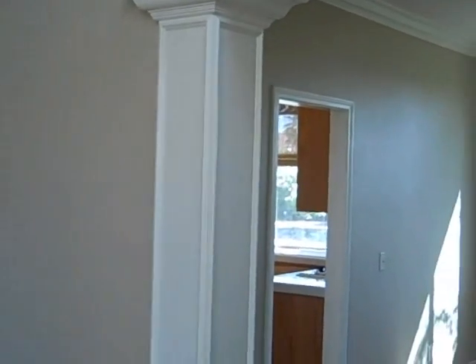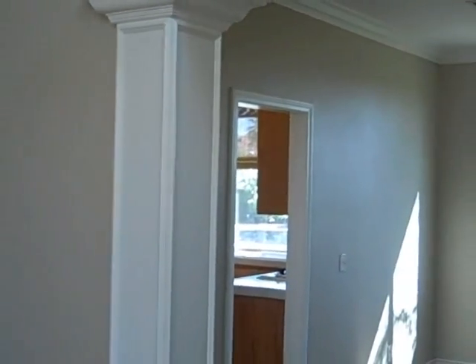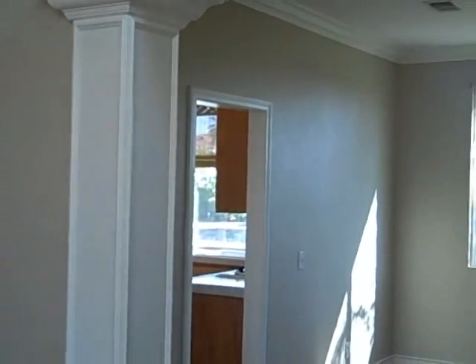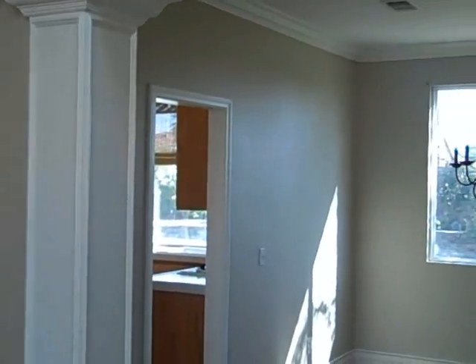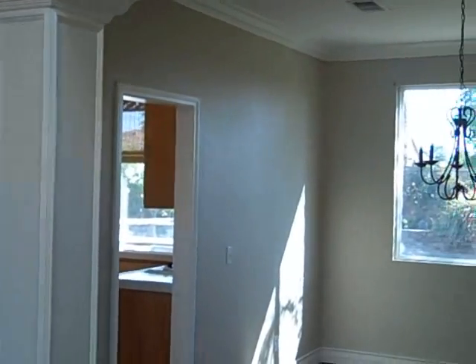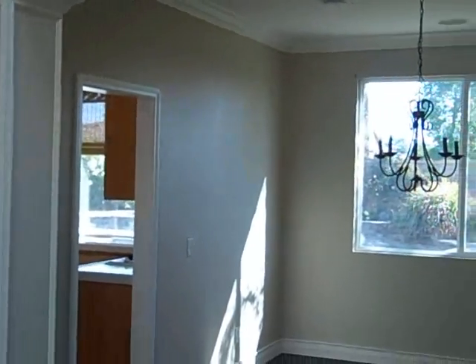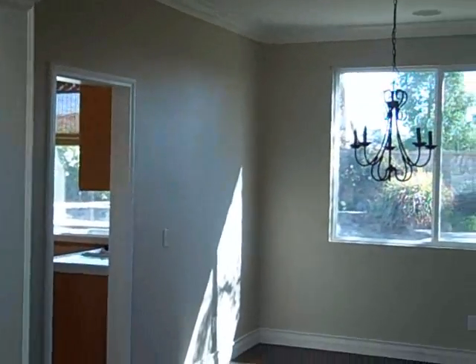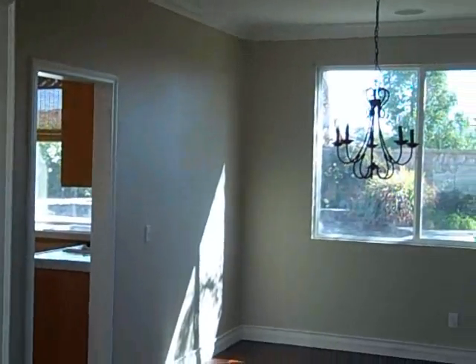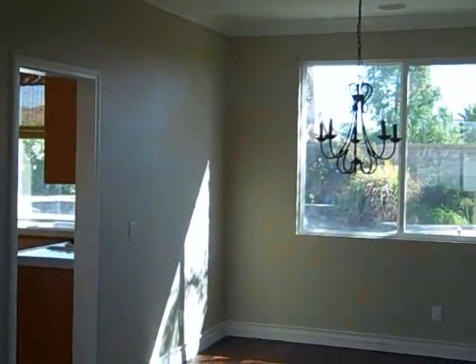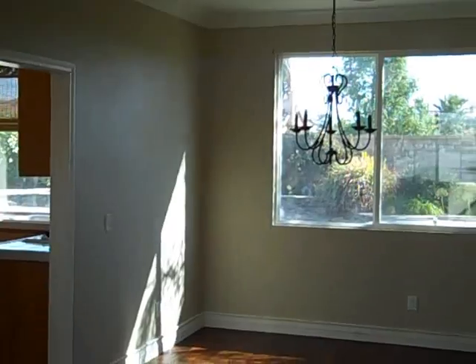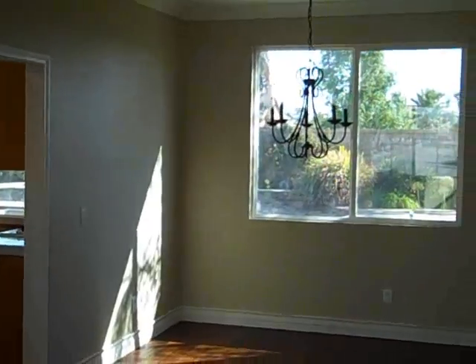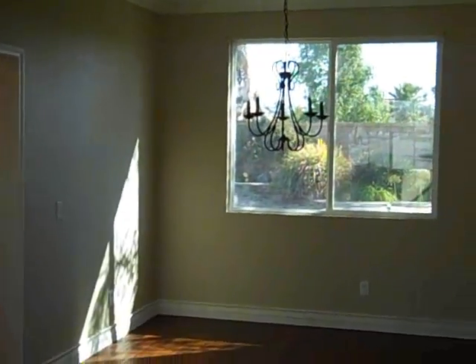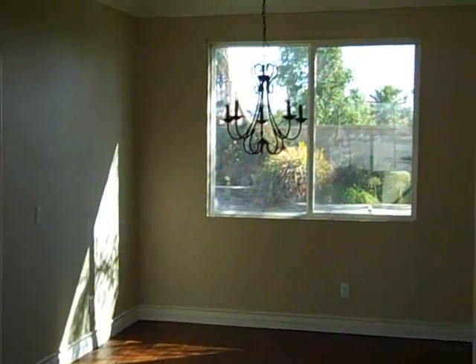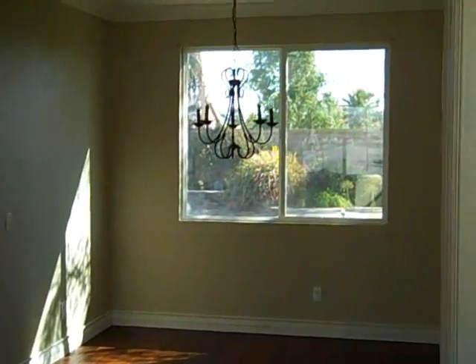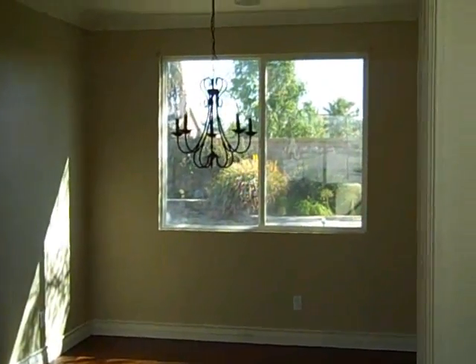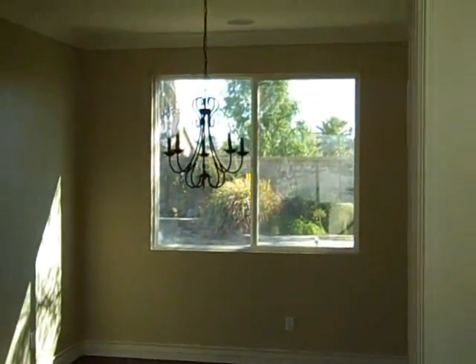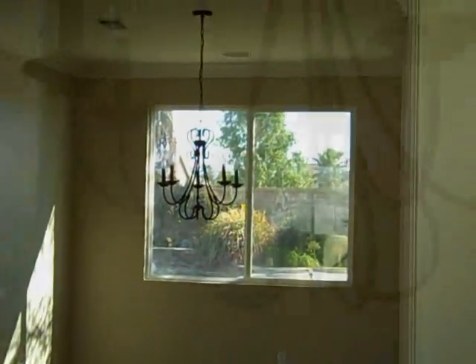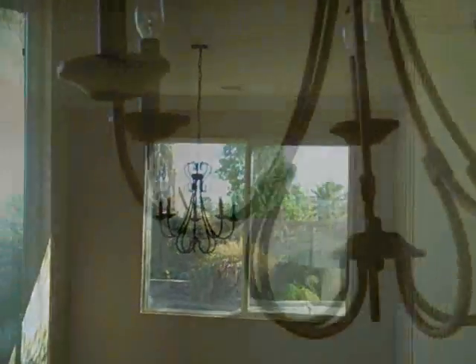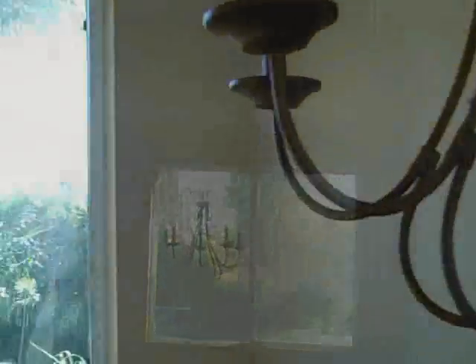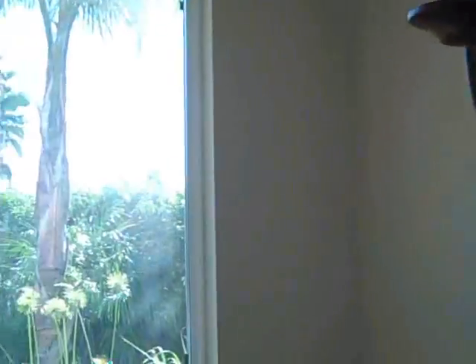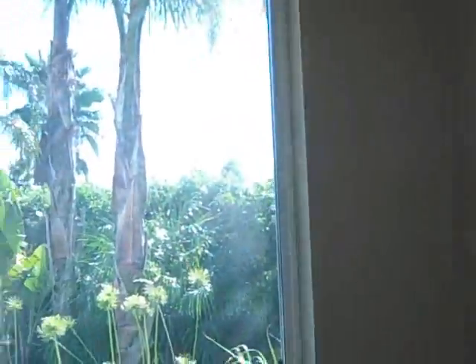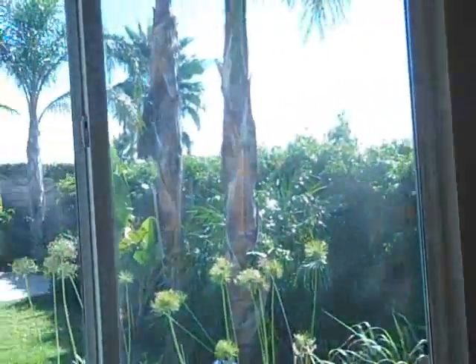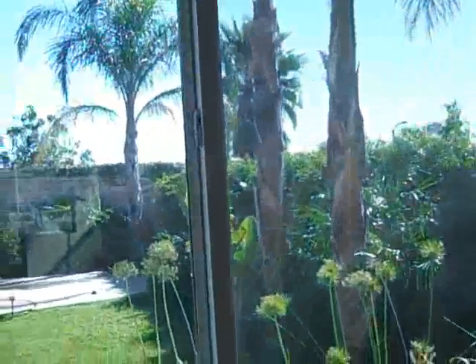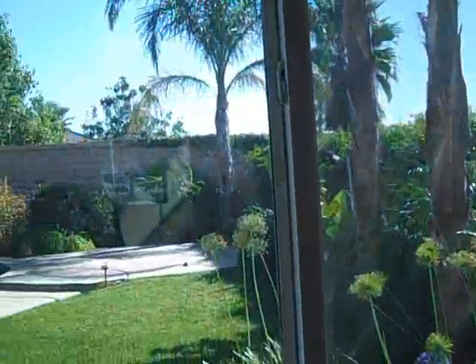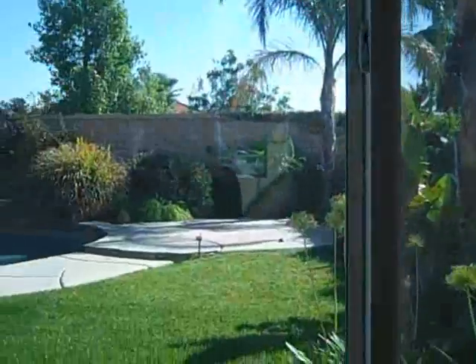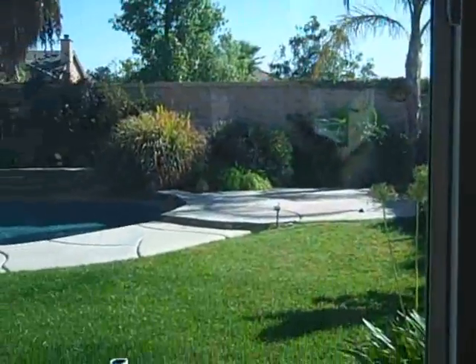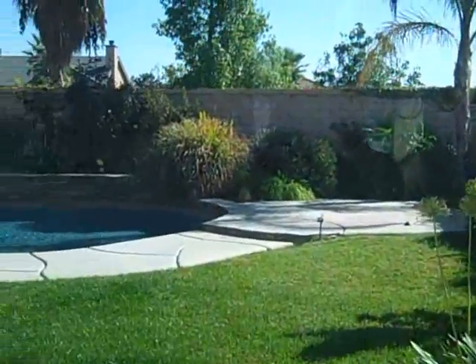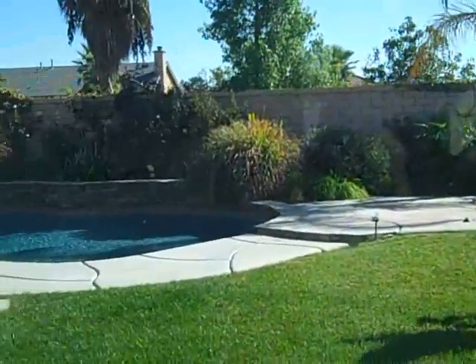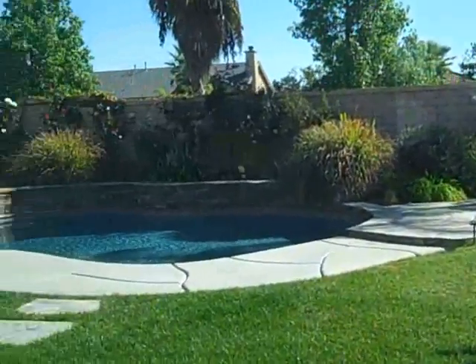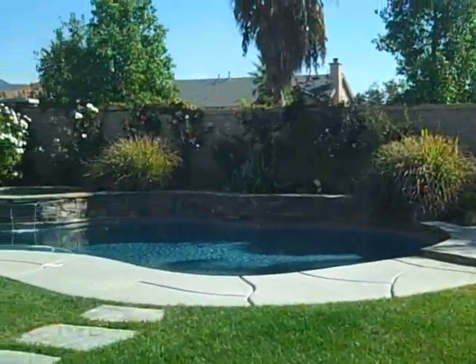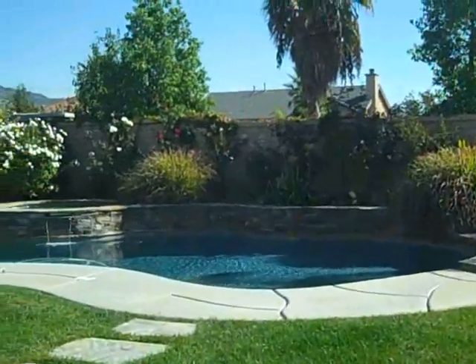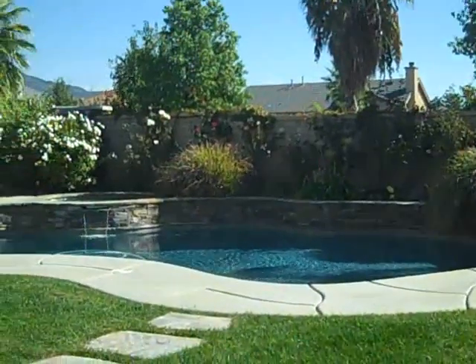Here is the formal dining room. Here is the view from the dining room.